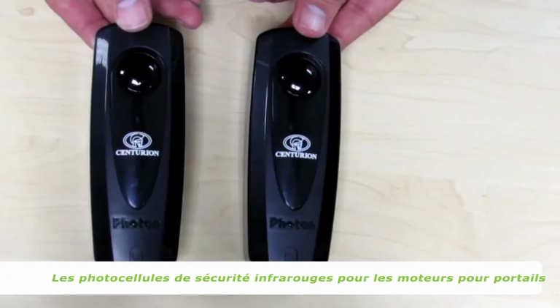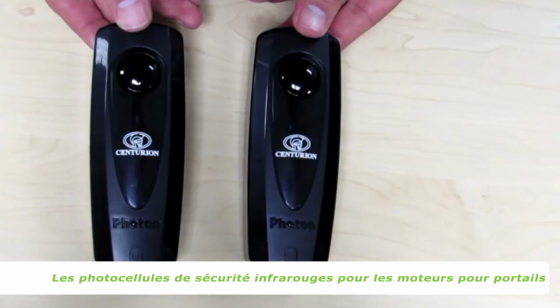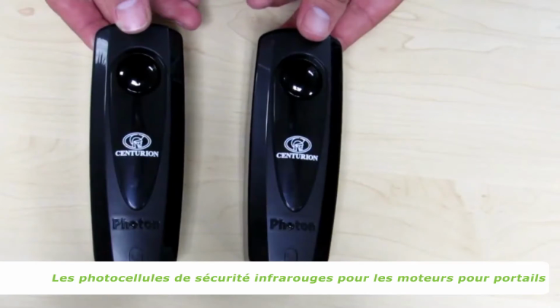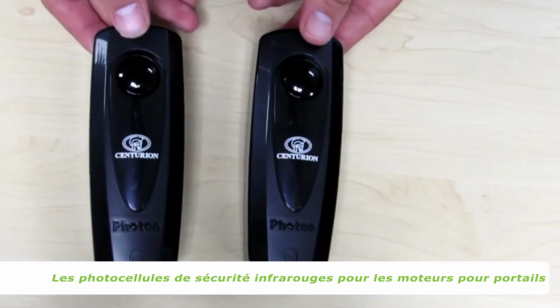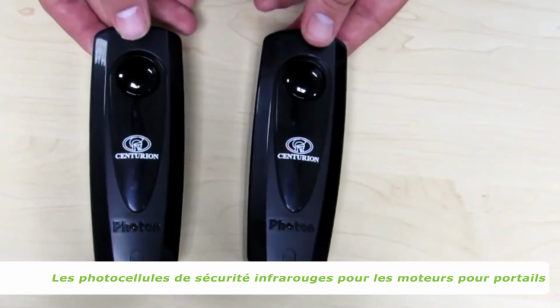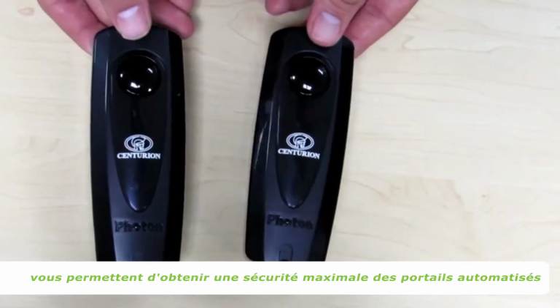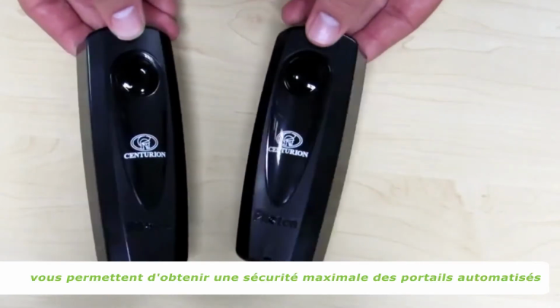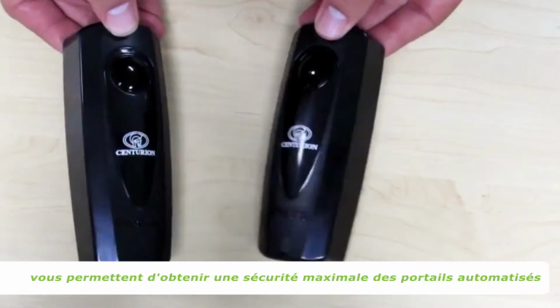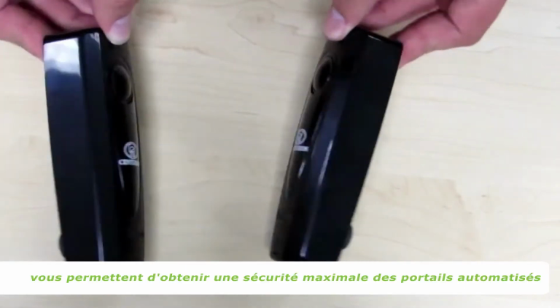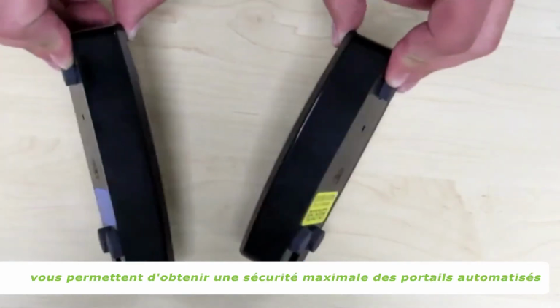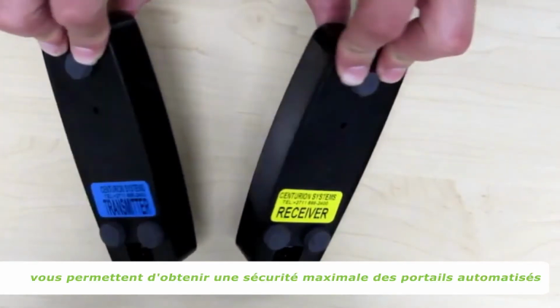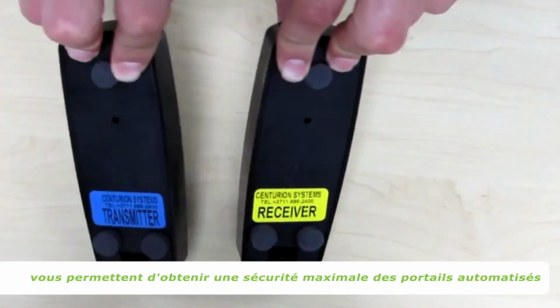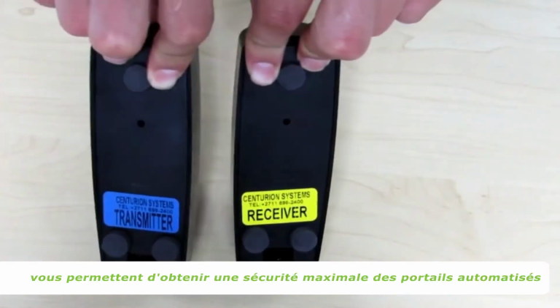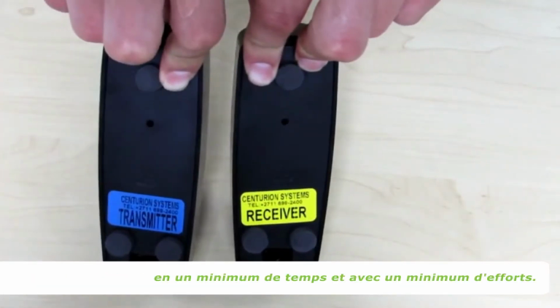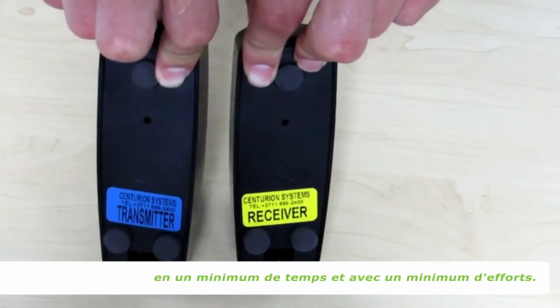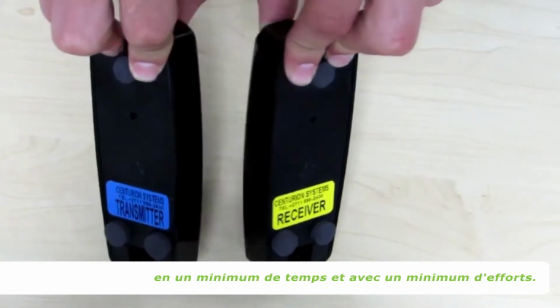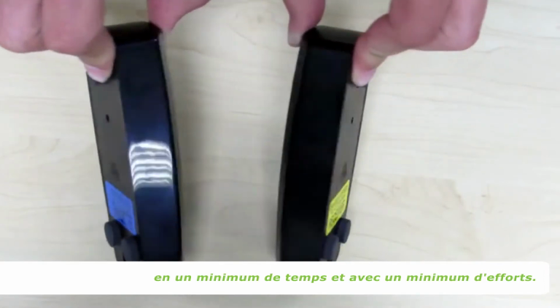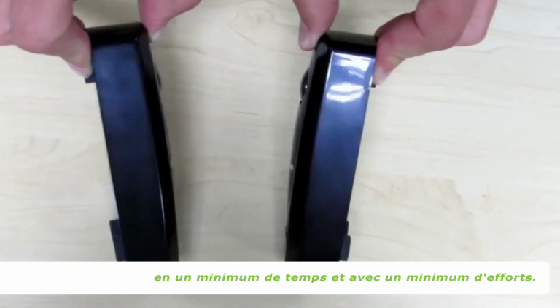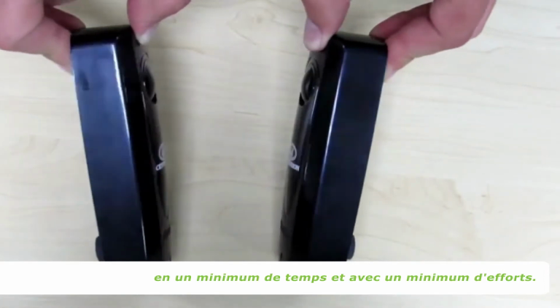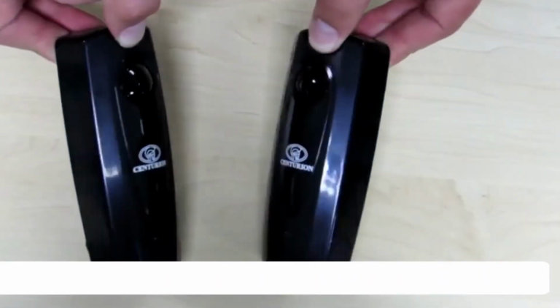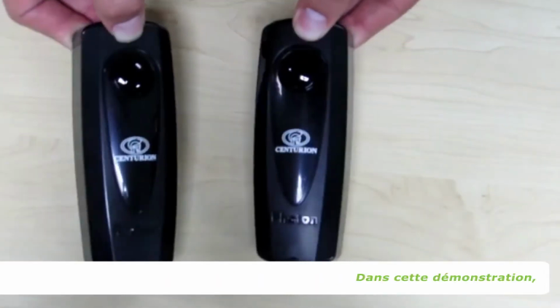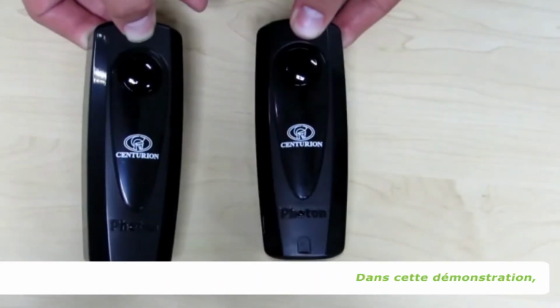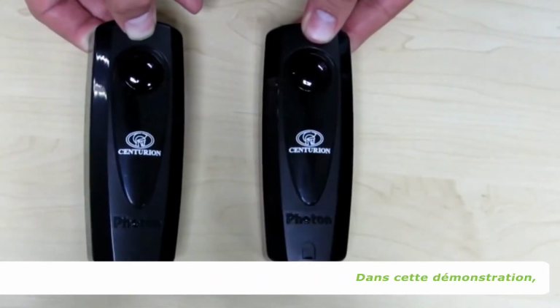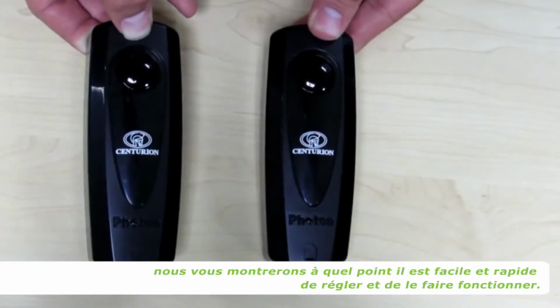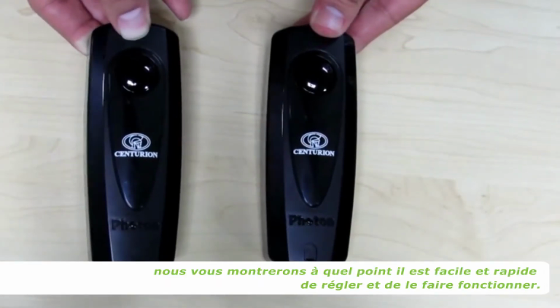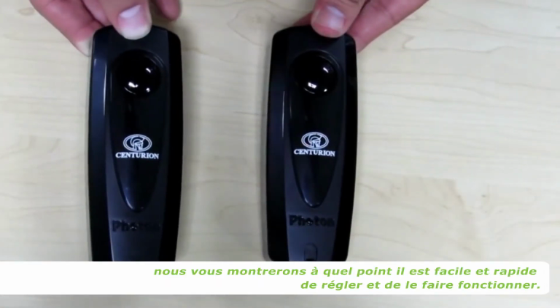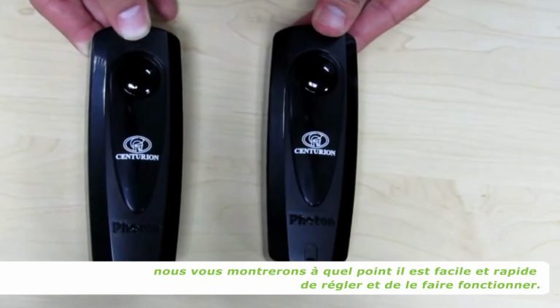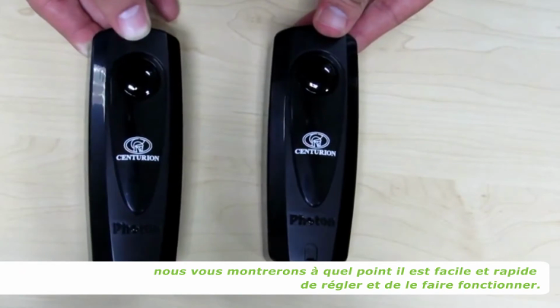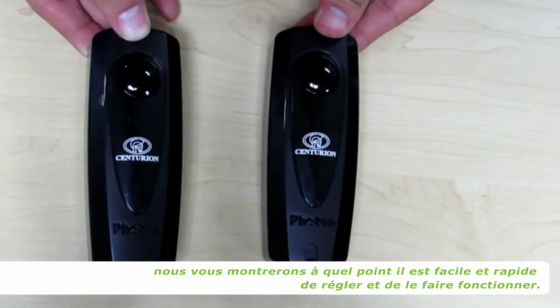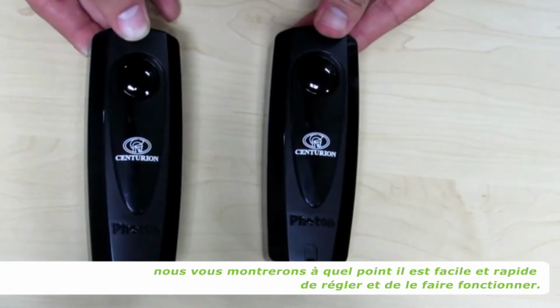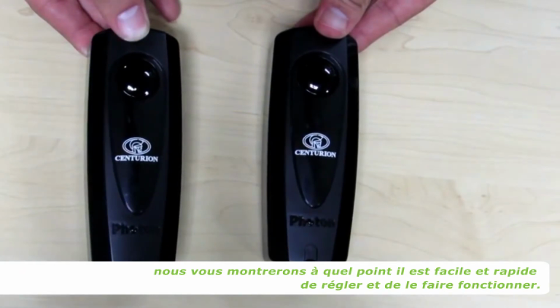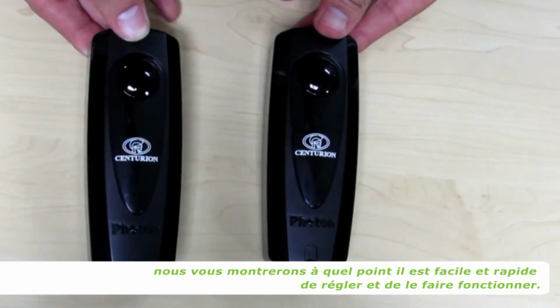Centurion's Photon Infrared Gate Safety Beams provide a means for you to achieve maximum automated gate safety in a minimum amount of time with a minimum of effort. In this demonstration we will be showing you just how quick and easy it is to get the set up and running.